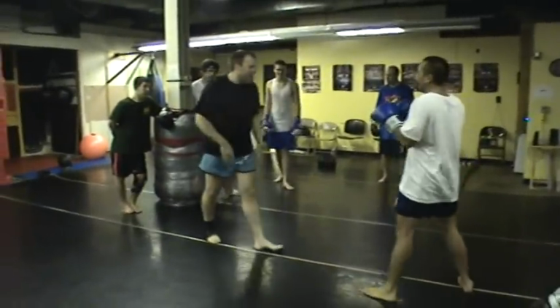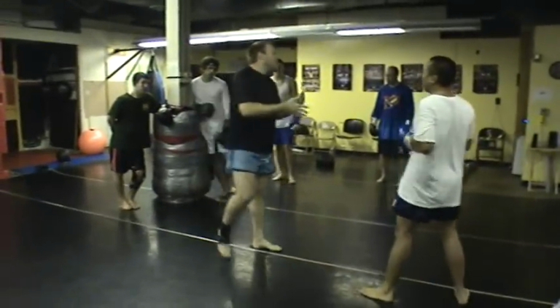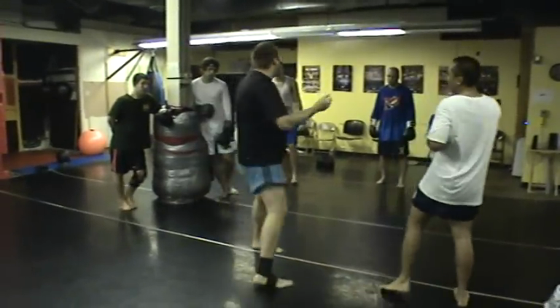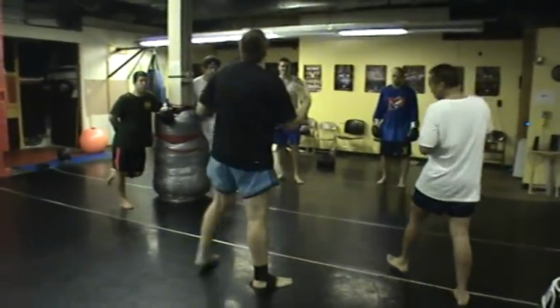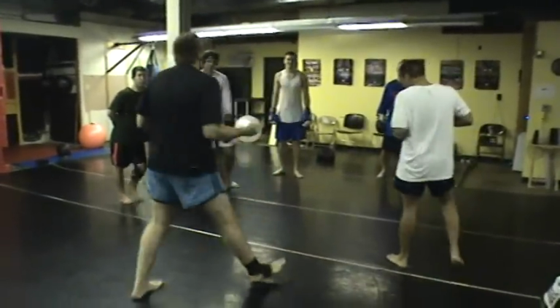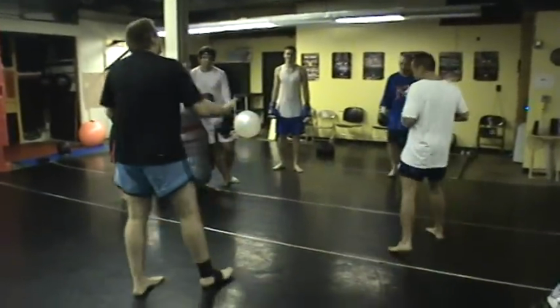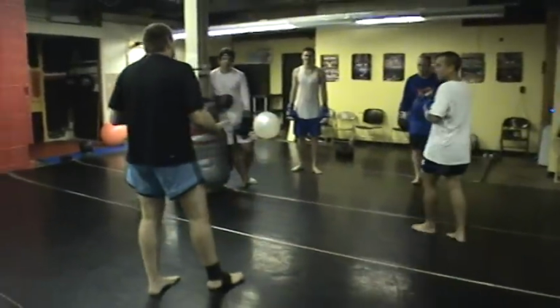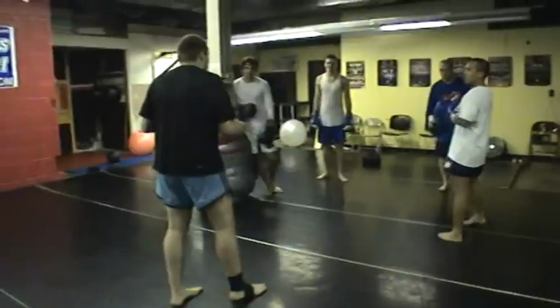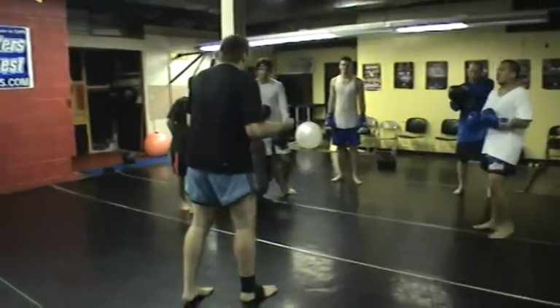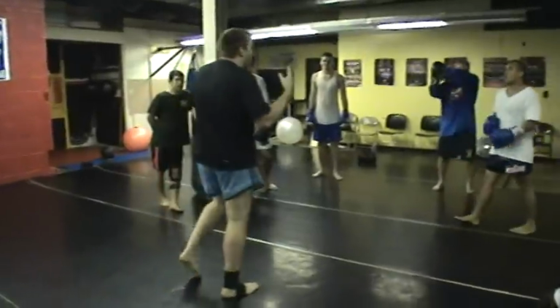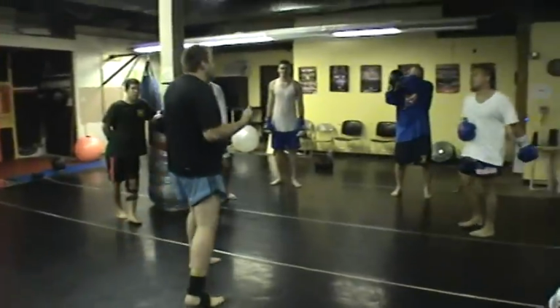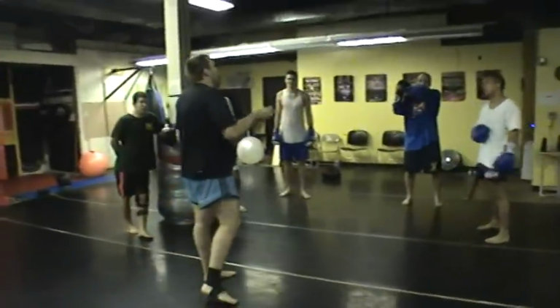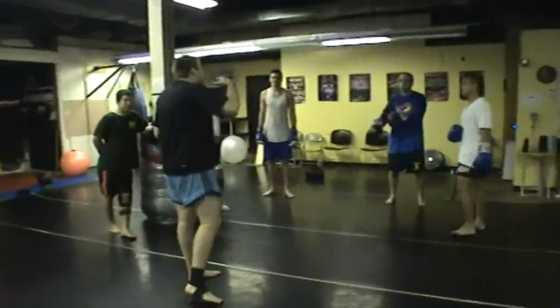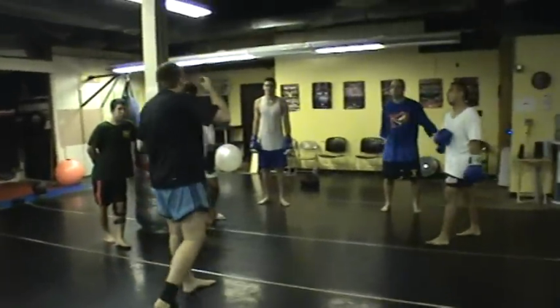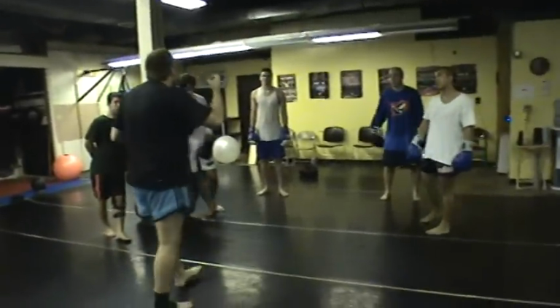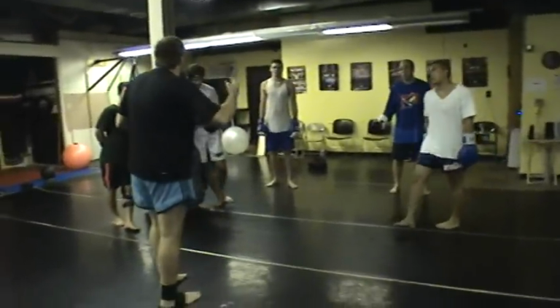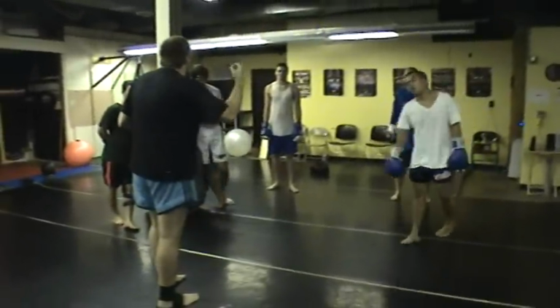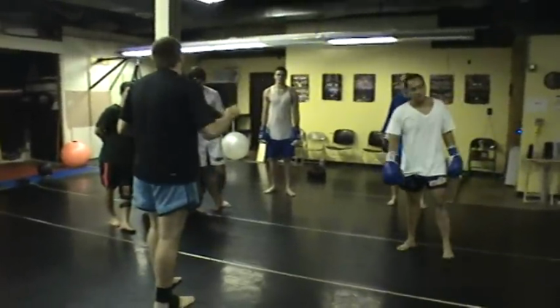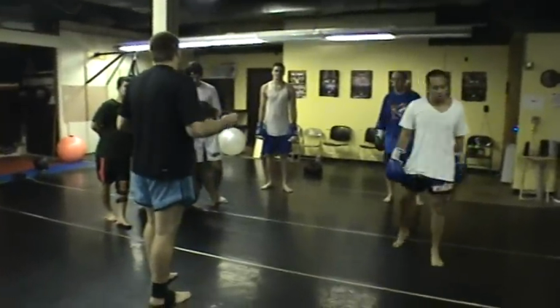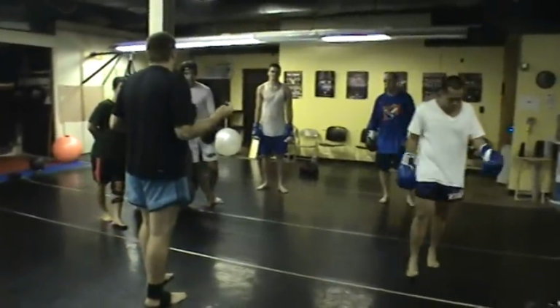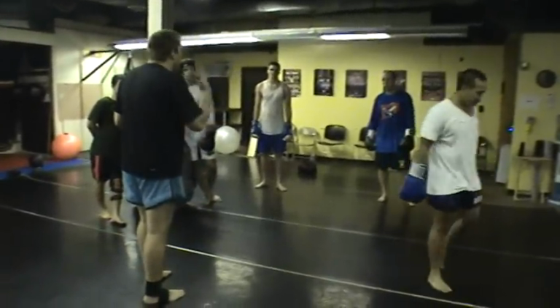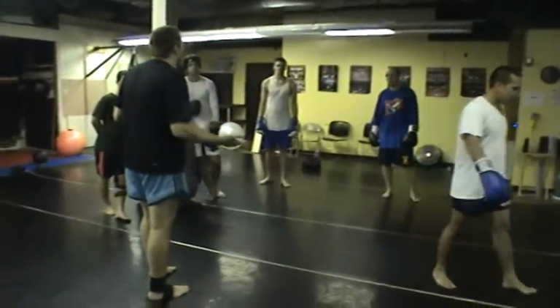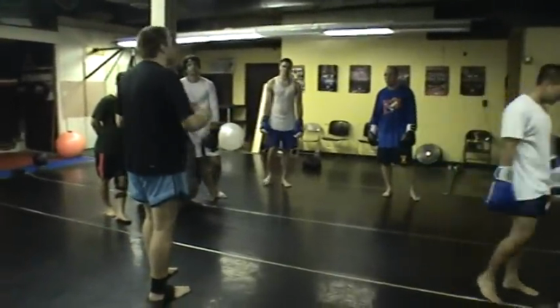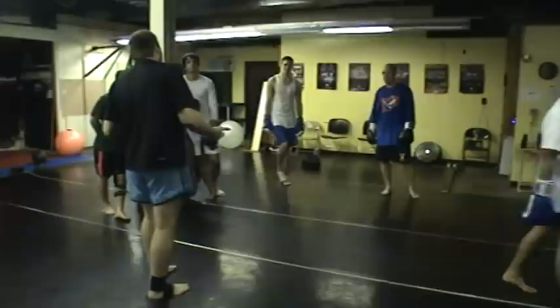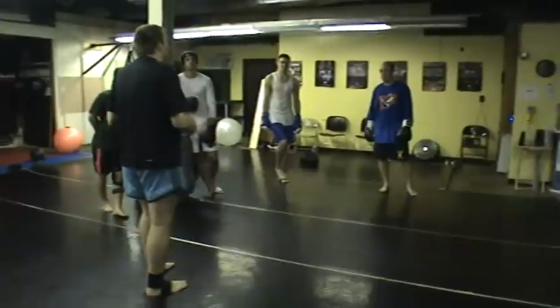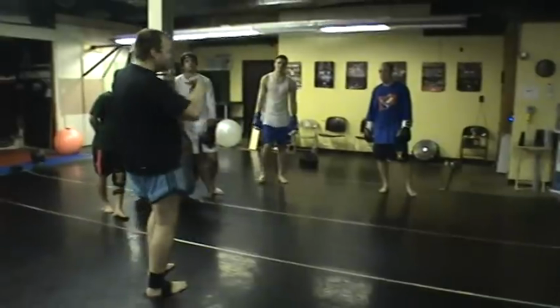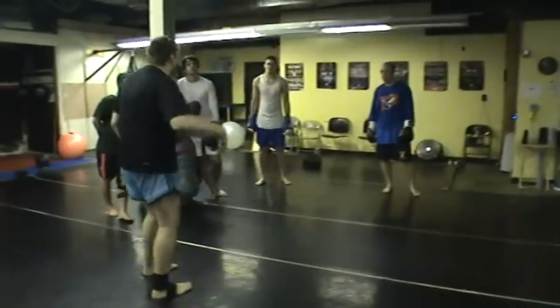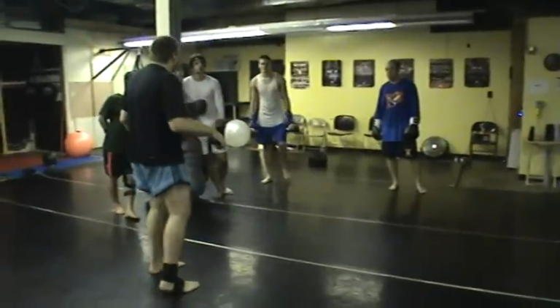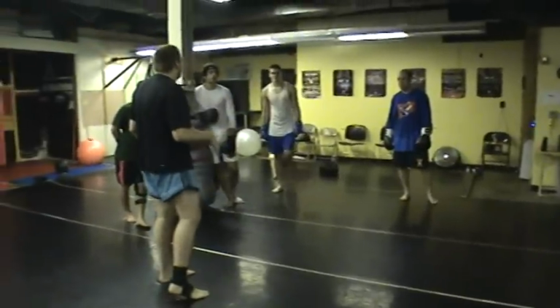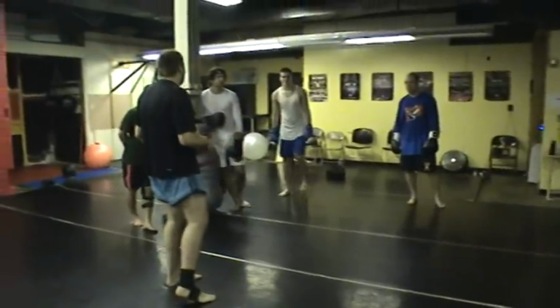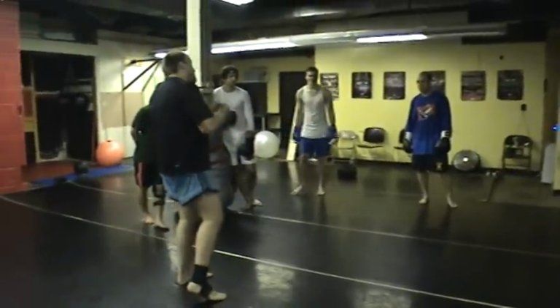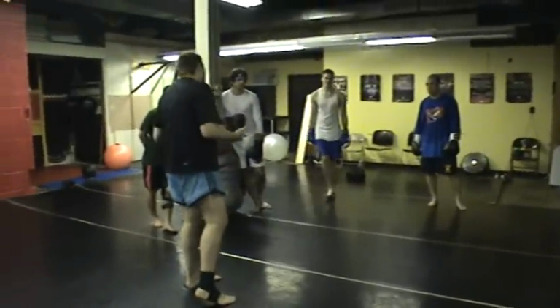Anyway, you get the idea — we're just playing. All we're trying to do is develop your sense of range and timing. You're not trying to beat the hell out of each other or get something over on your sparring partner. It's playing.